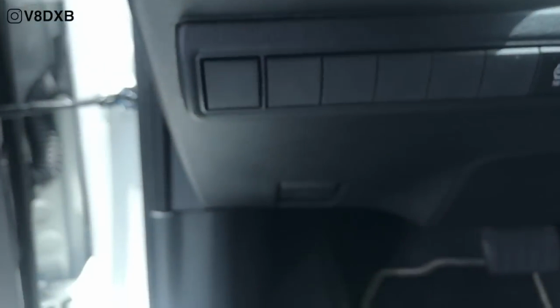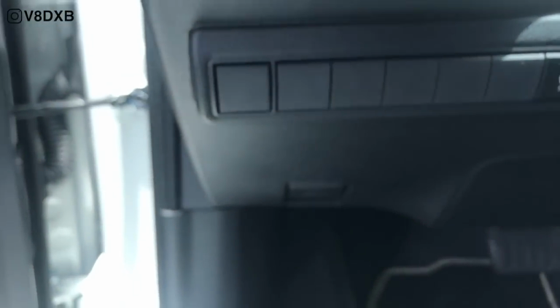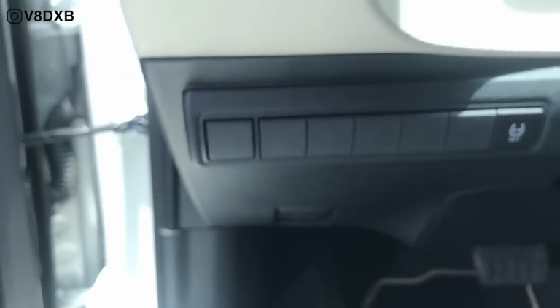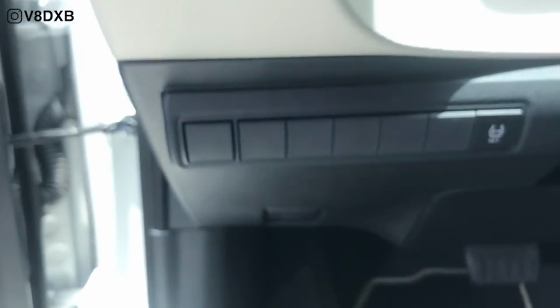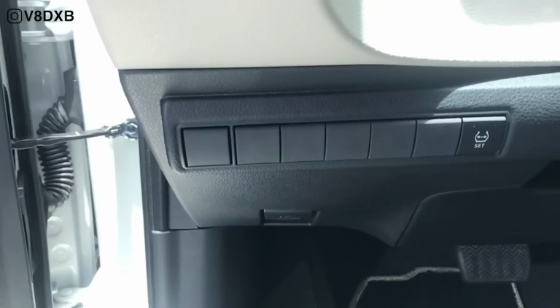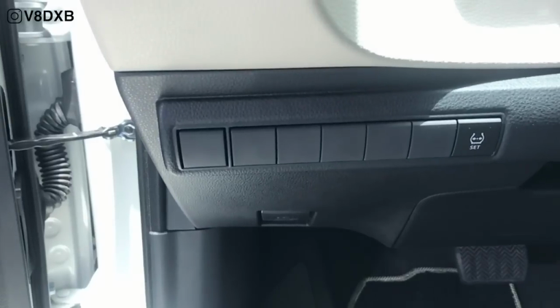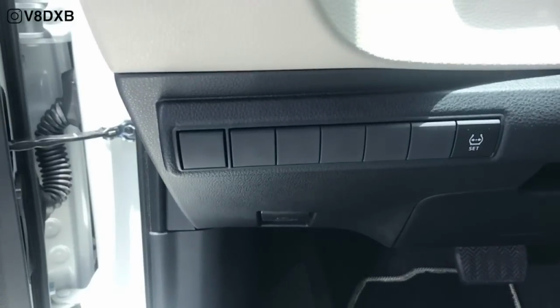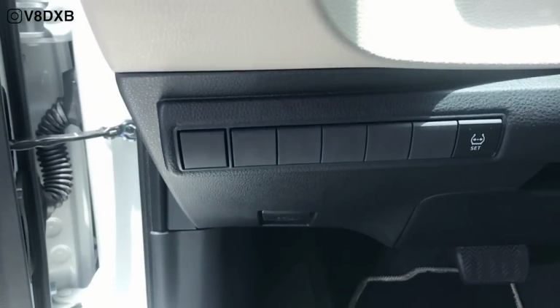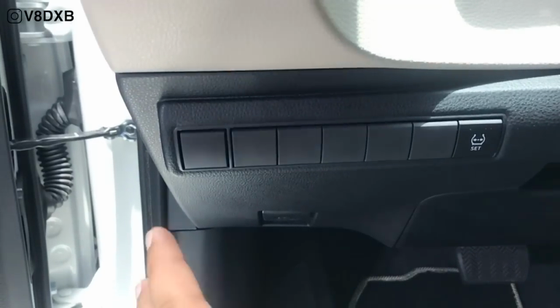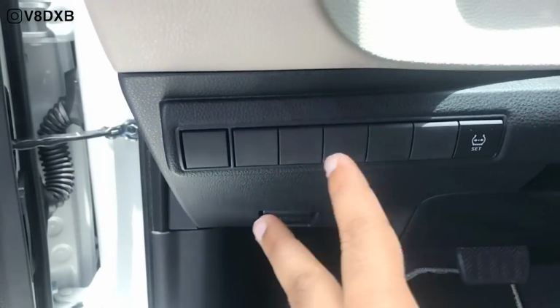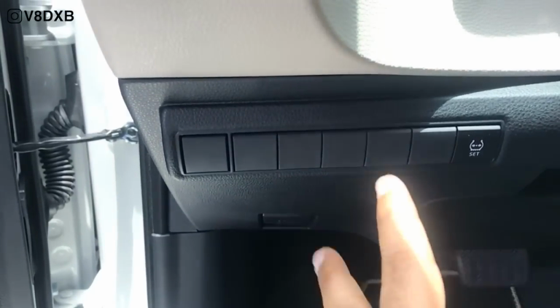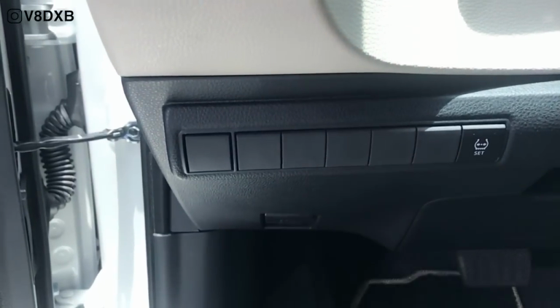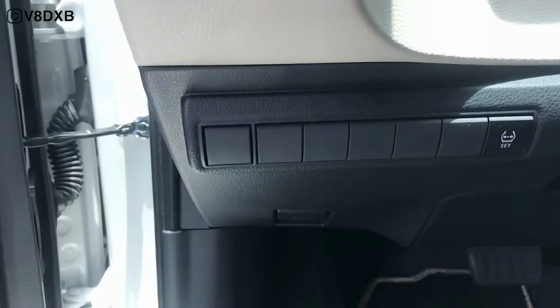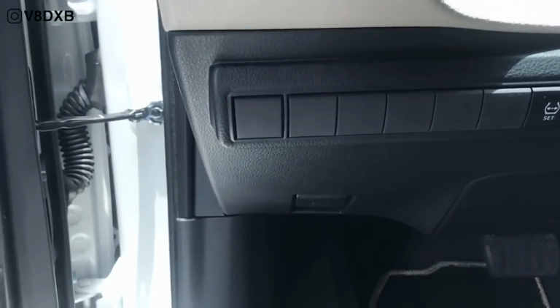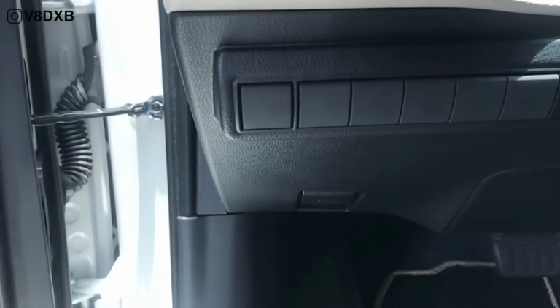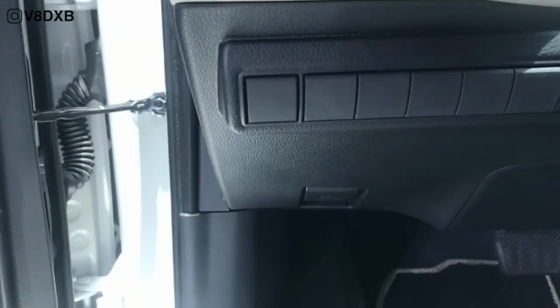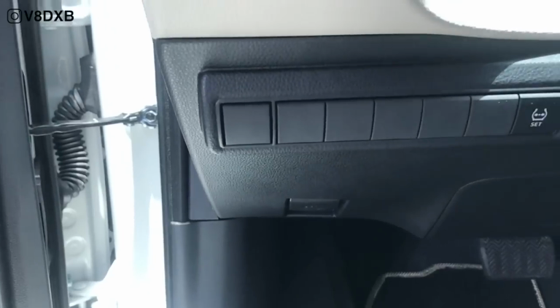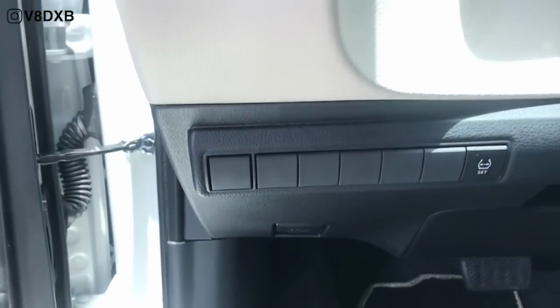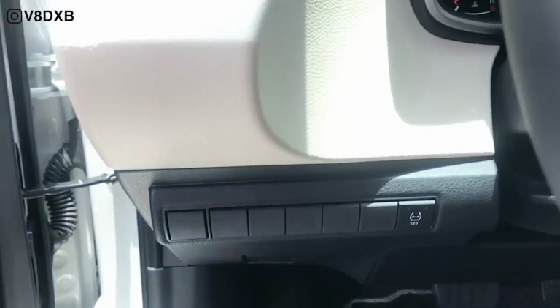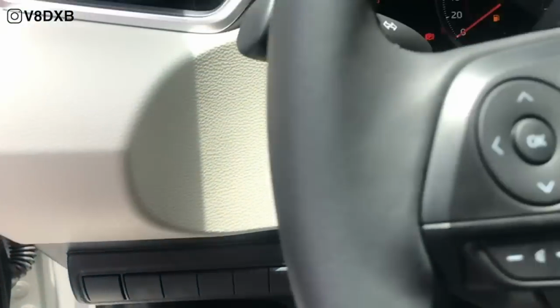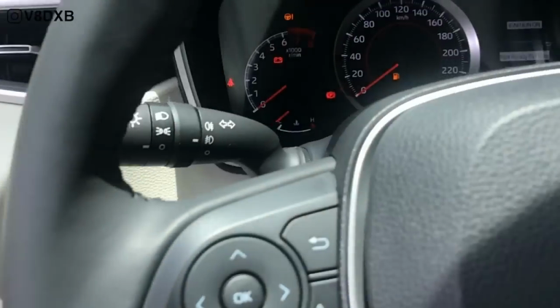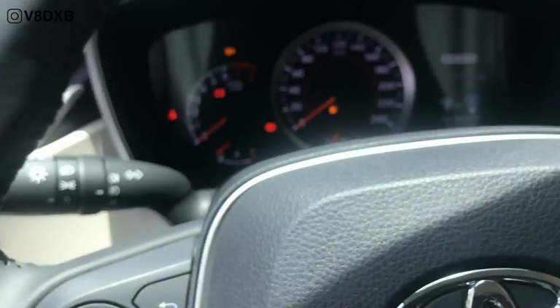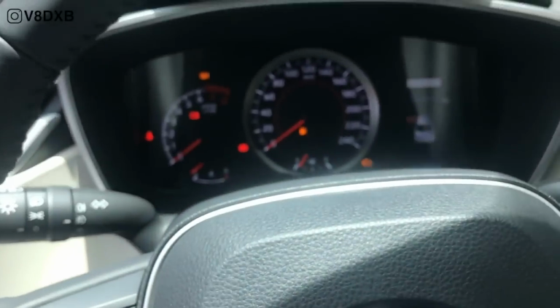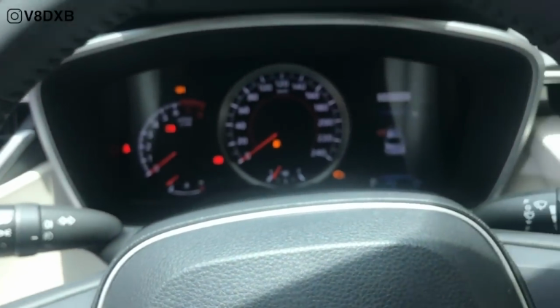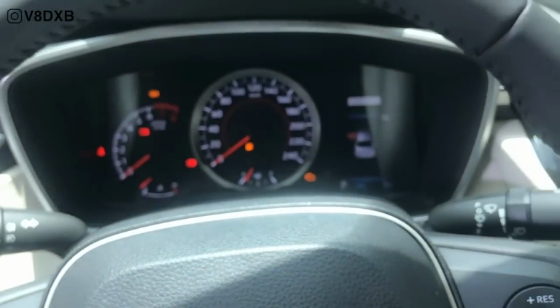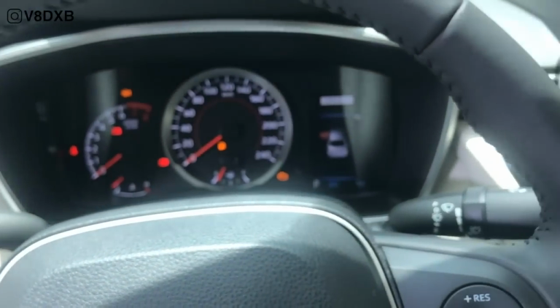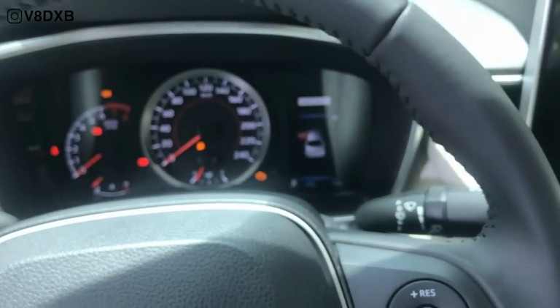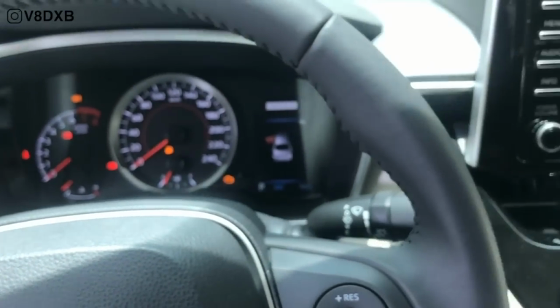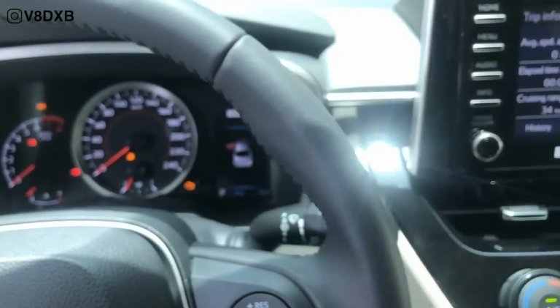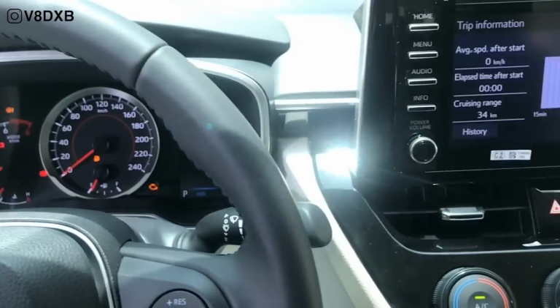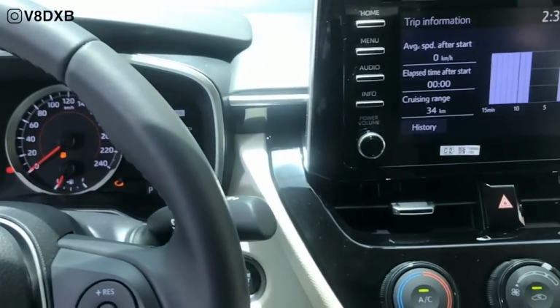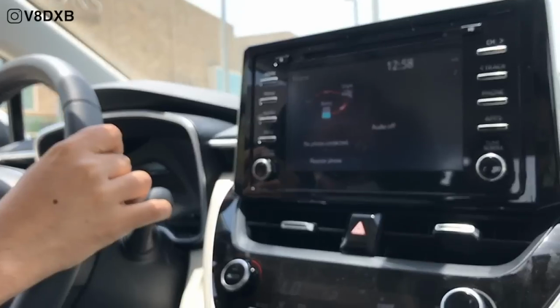There are a couple of blank switches here, possibly because this is not the top-of-the-line premium version on display, but on the top of the line trim you do get a full LCD unit as well.